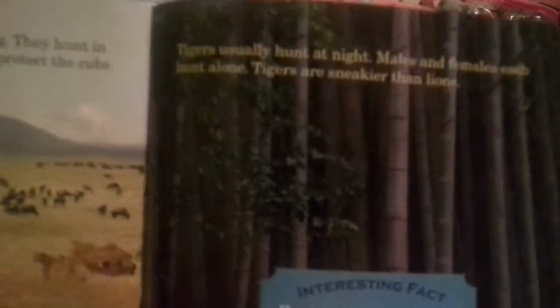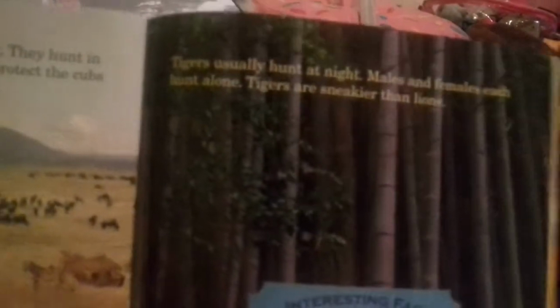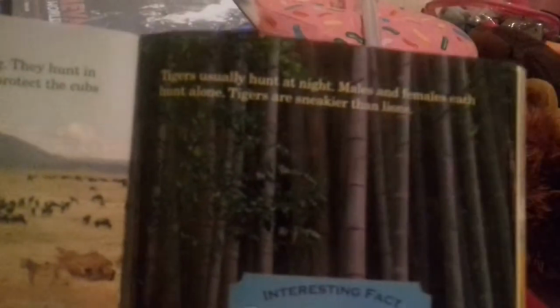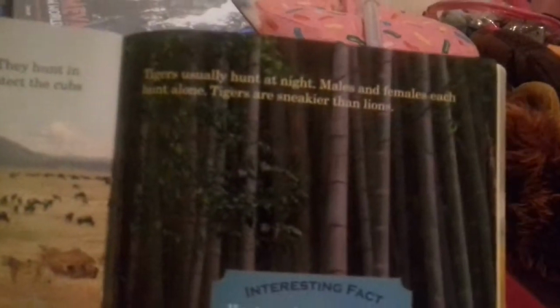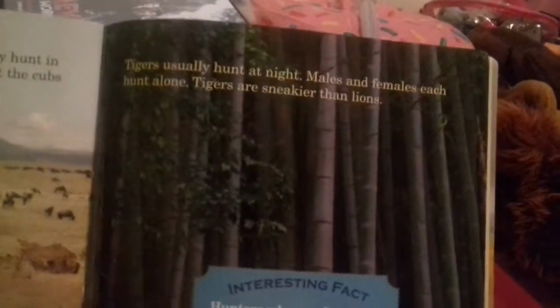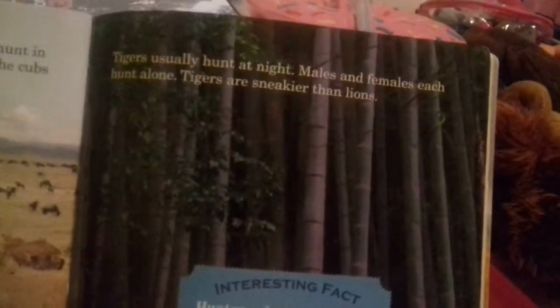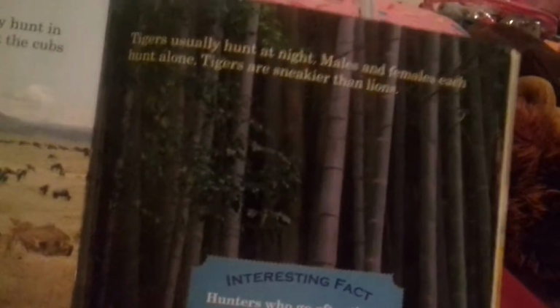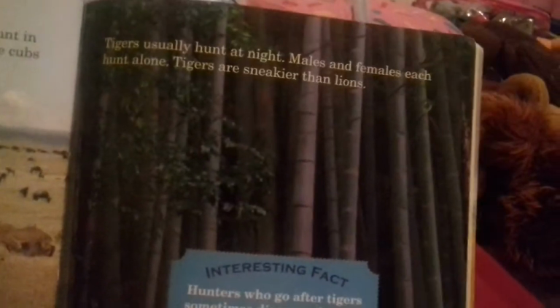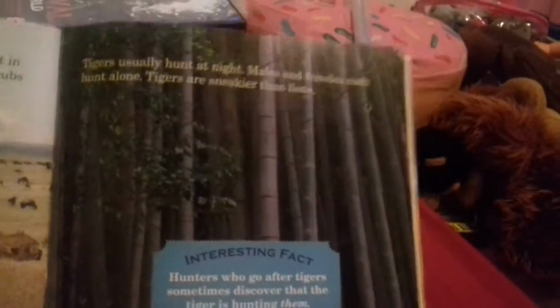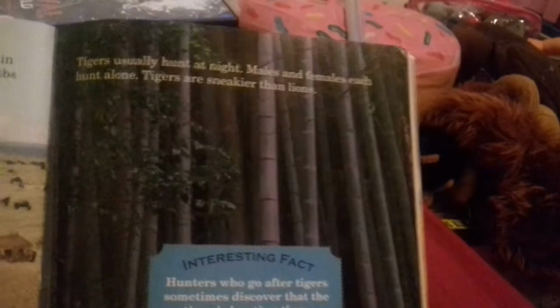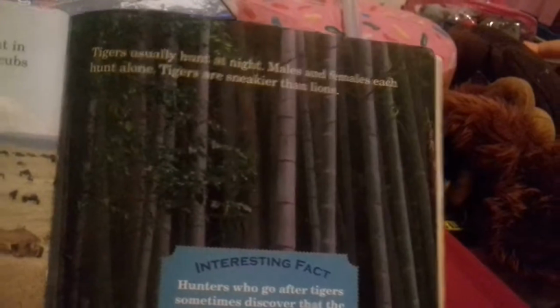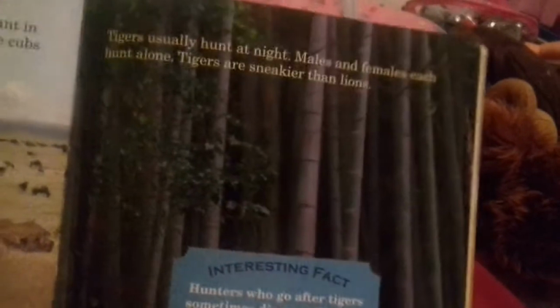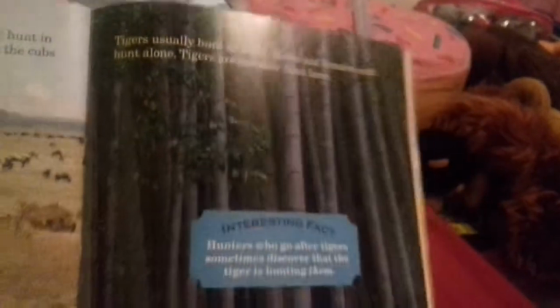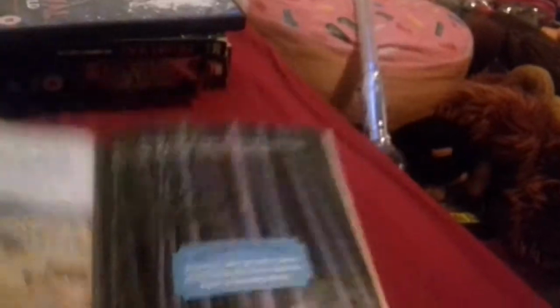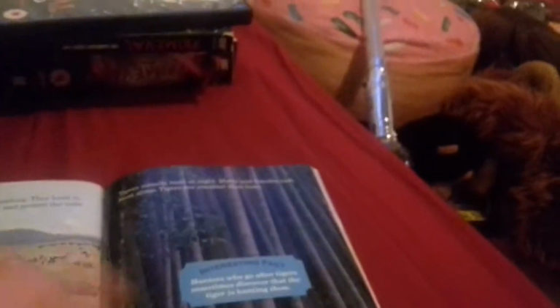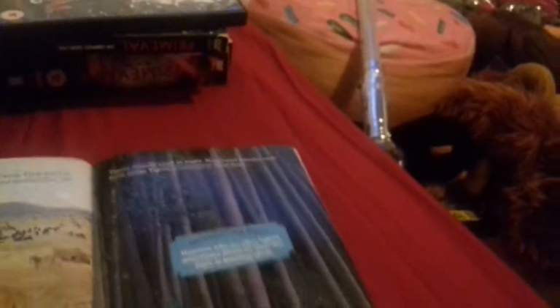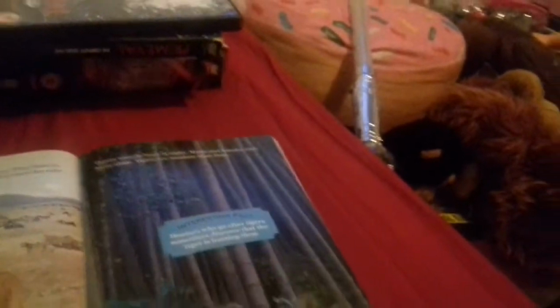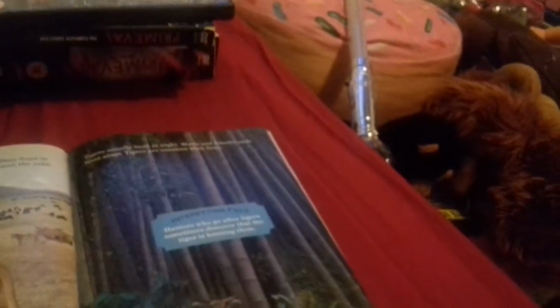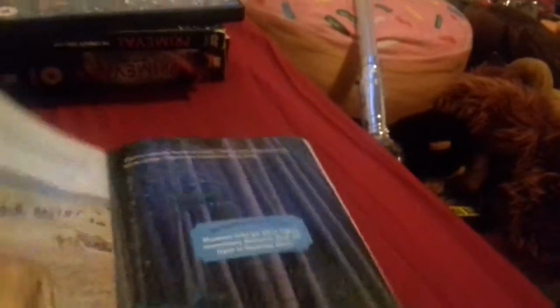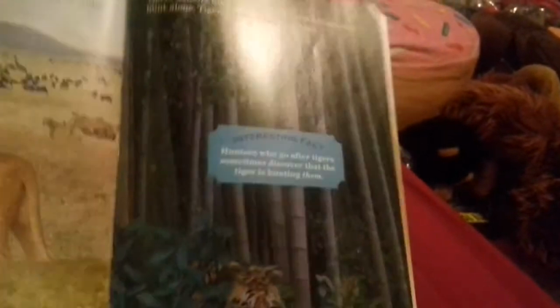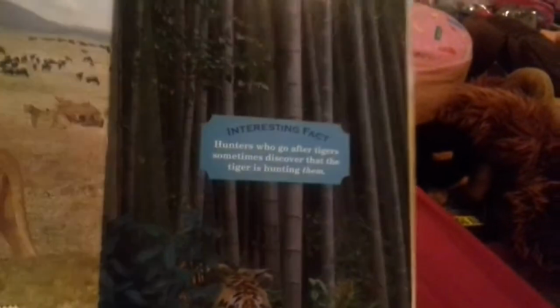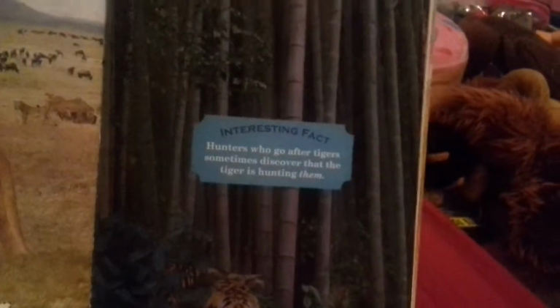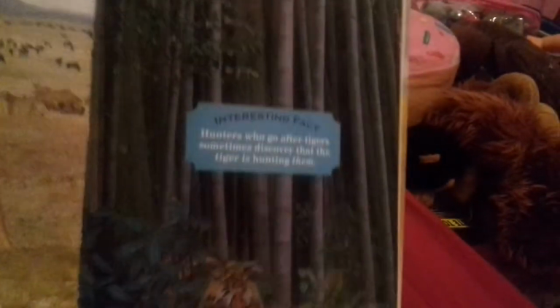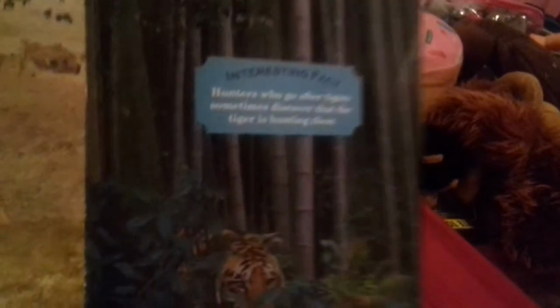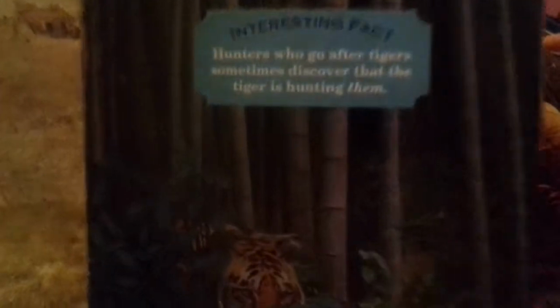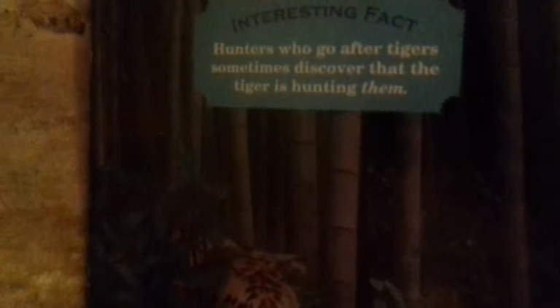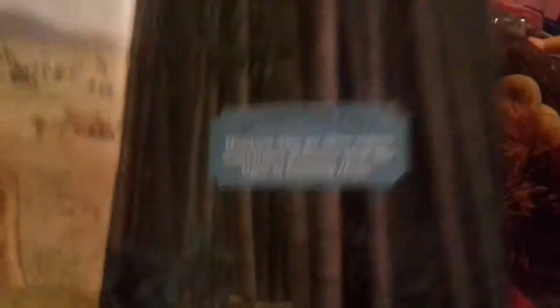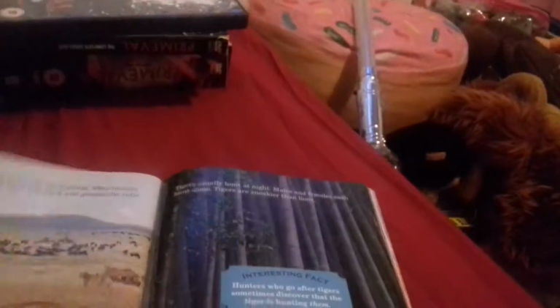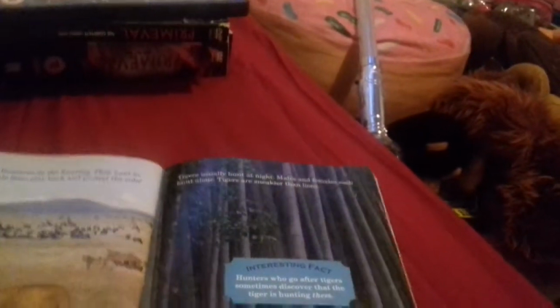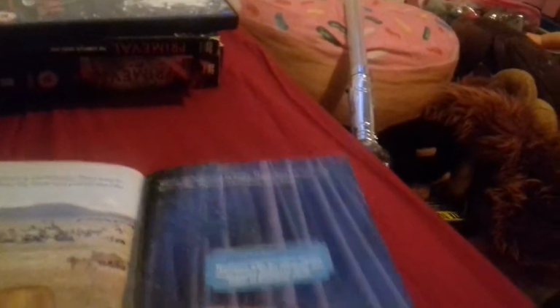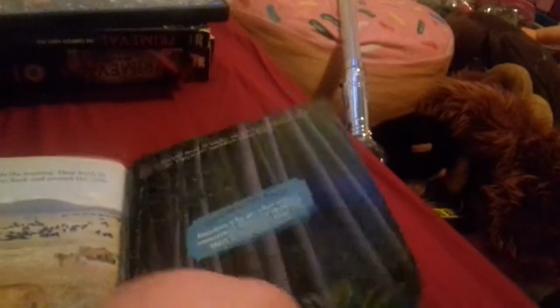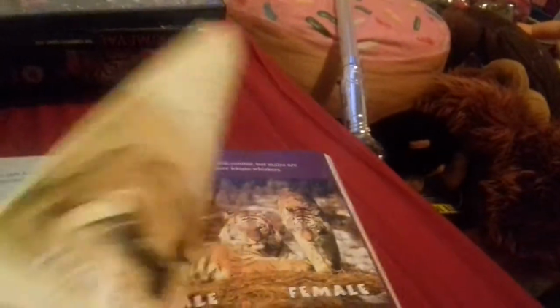Tigers usually hunt at night. Males and females each hunt alone. Tigers are sneakier than lions. As soon as an animal discovers that a tiger is hunting it, the tiger will often abandon the hunt.